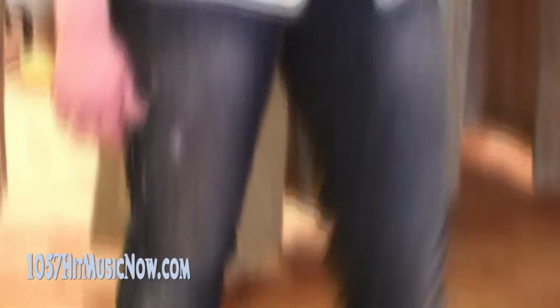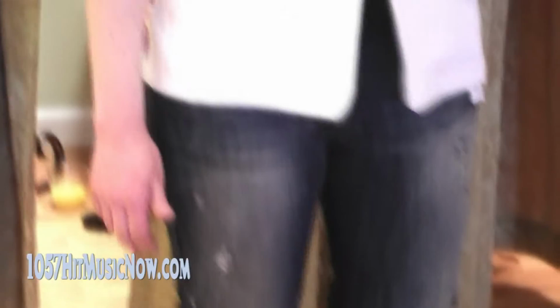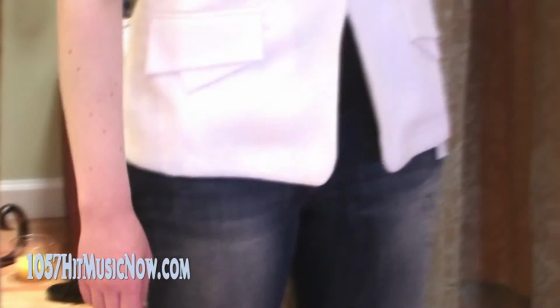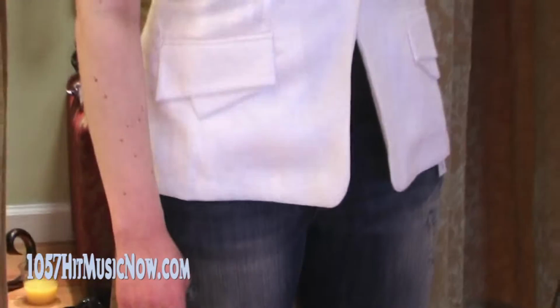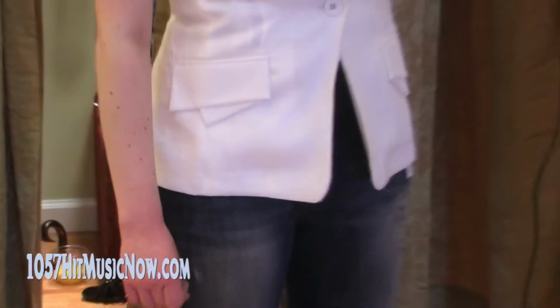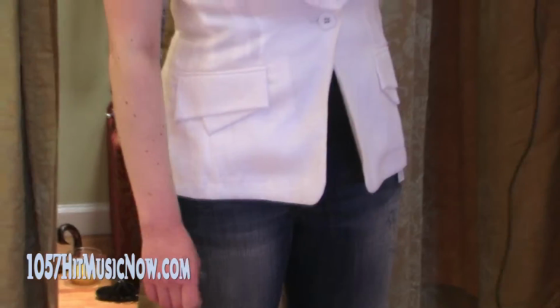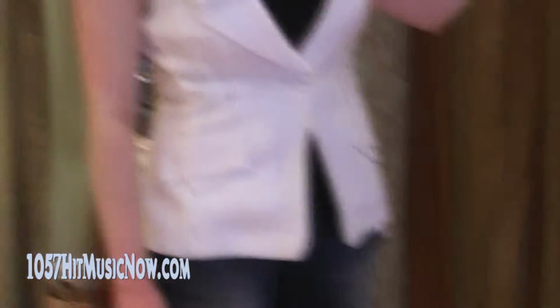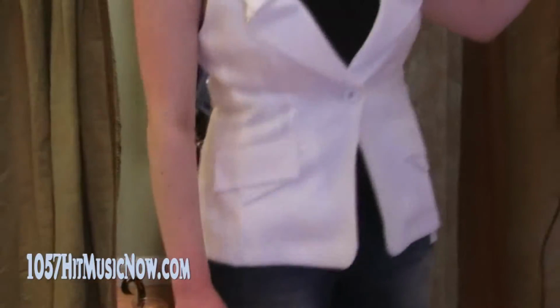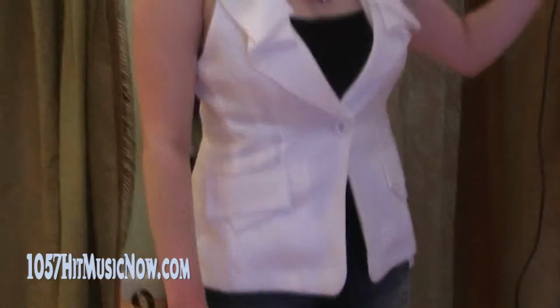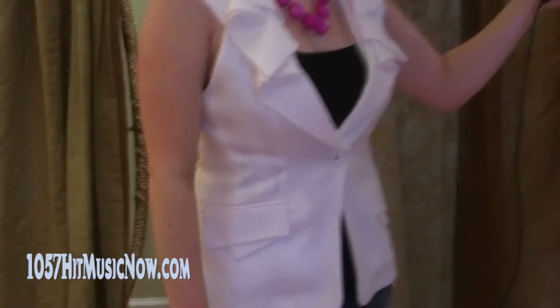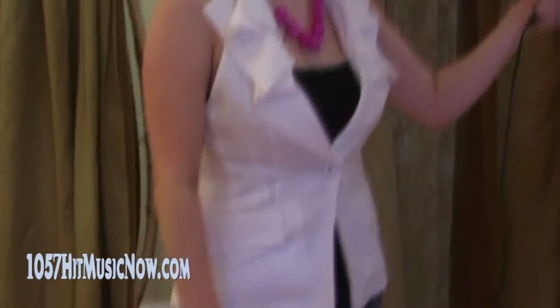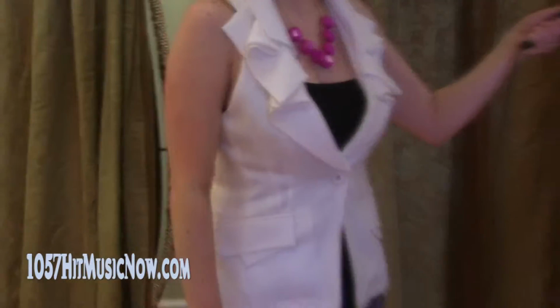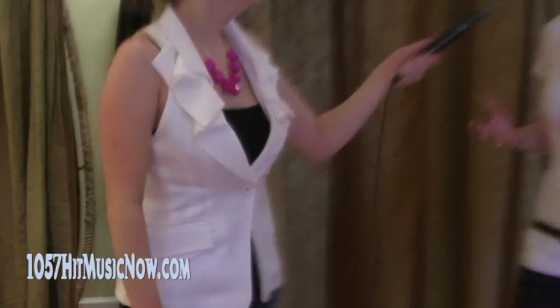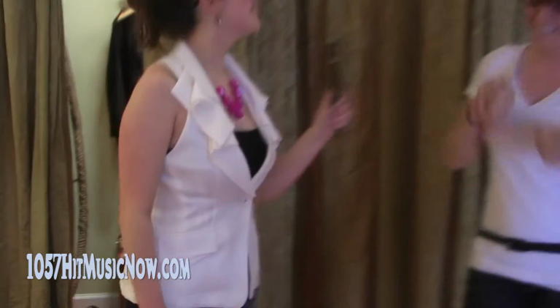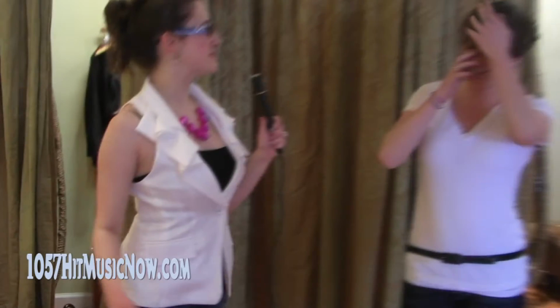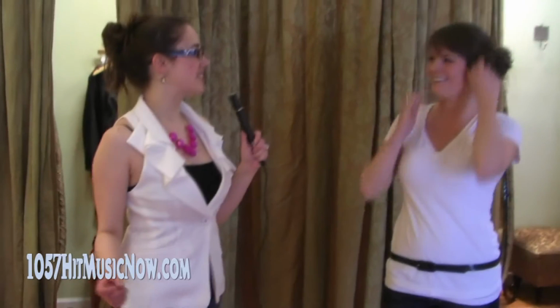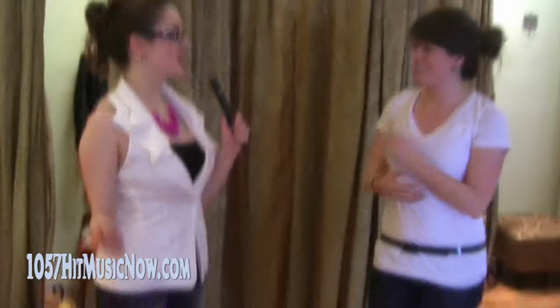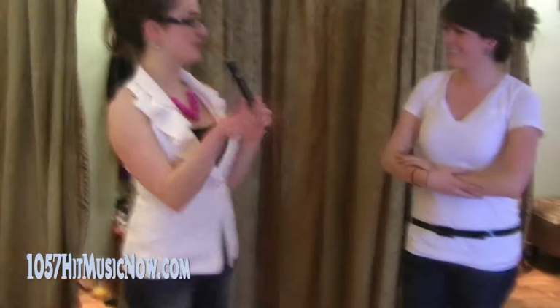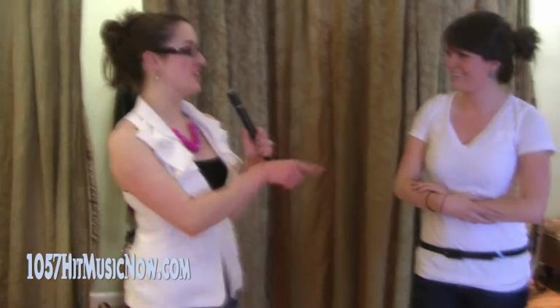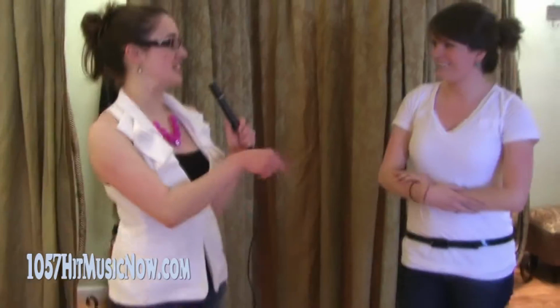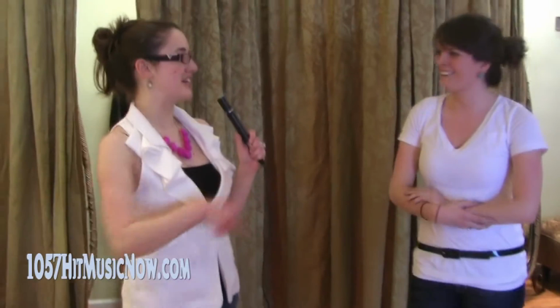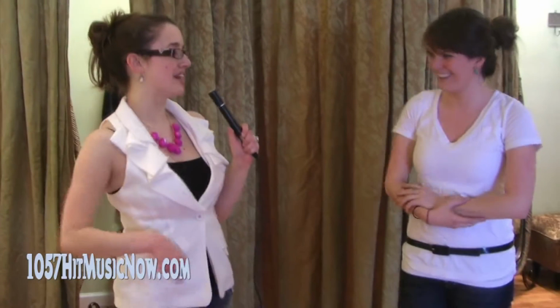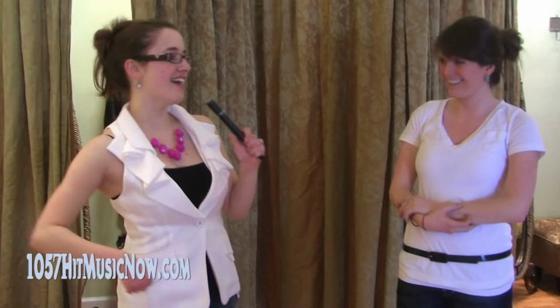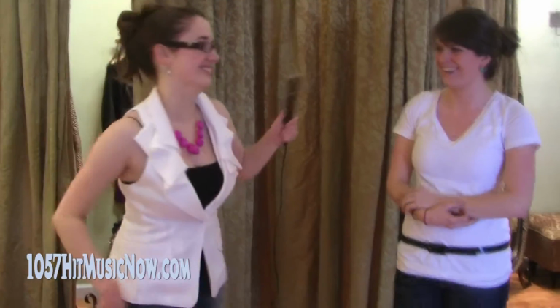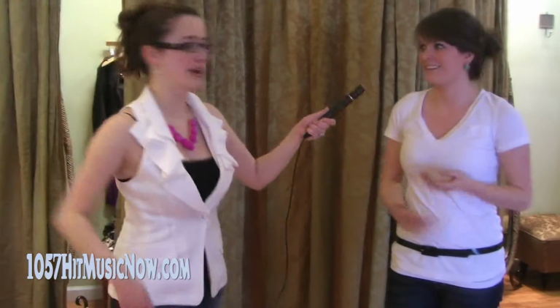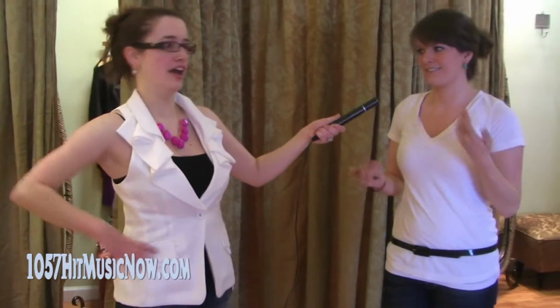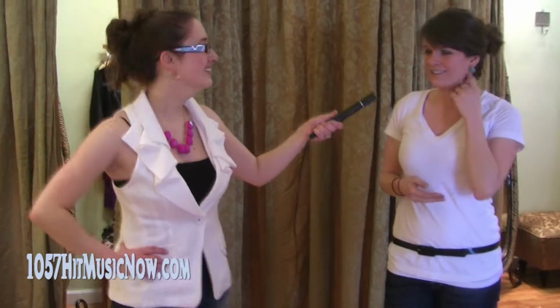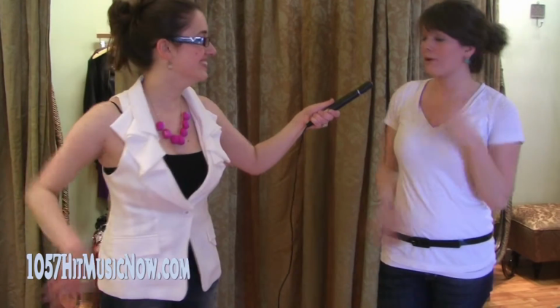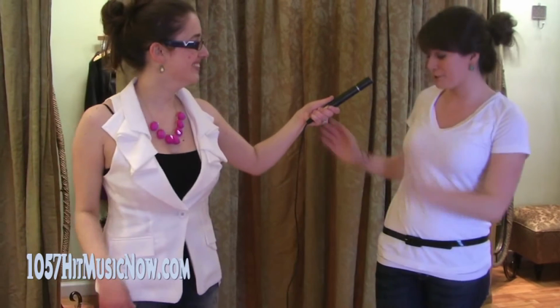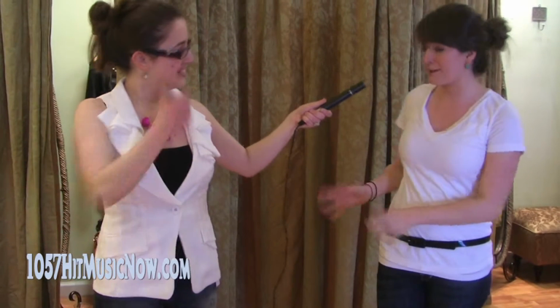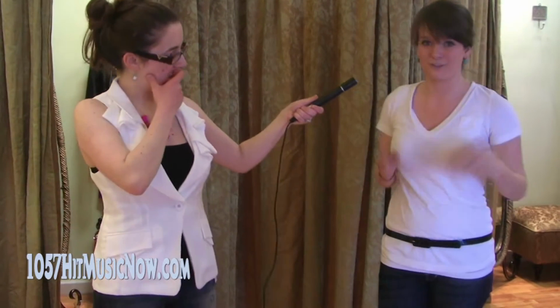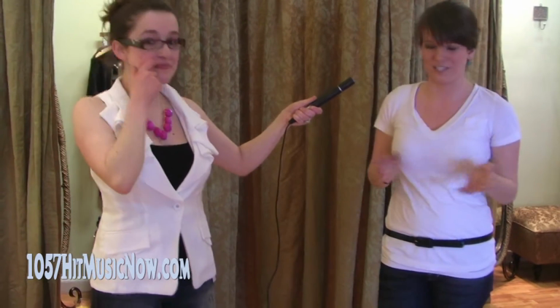My parents always get really upset when I come home and I have shredded jeans, and they say, 'You didn't pay for them like that.' My grandpa's always like, 'We would return our jeans if they ended up like that.' Well, it looks good now — it's 2010.